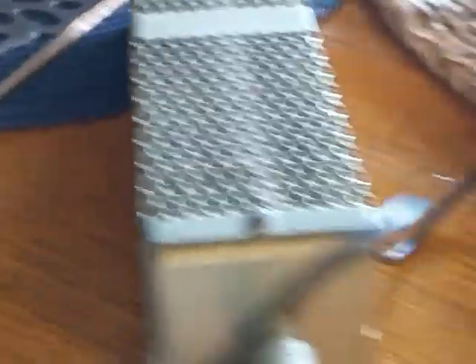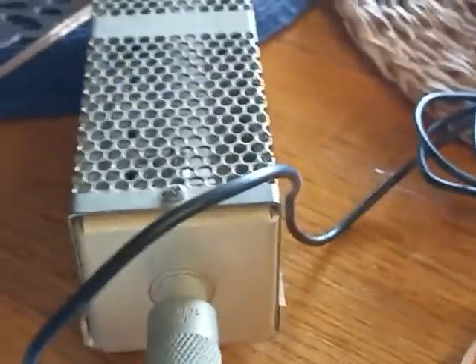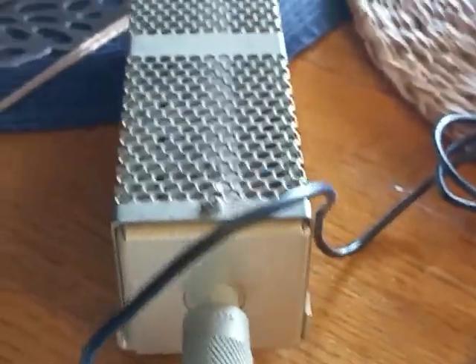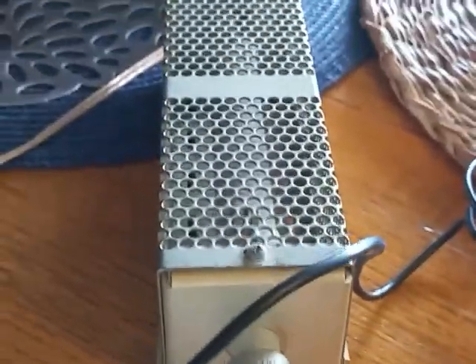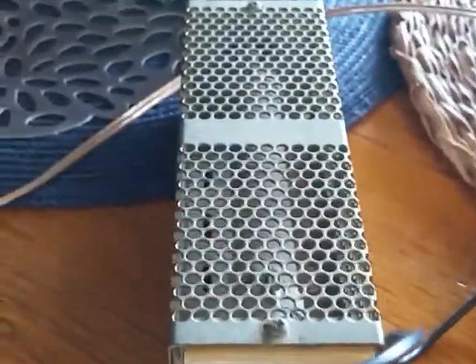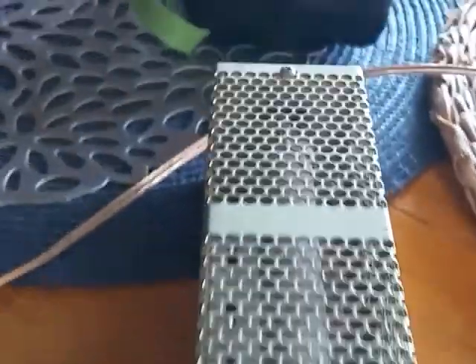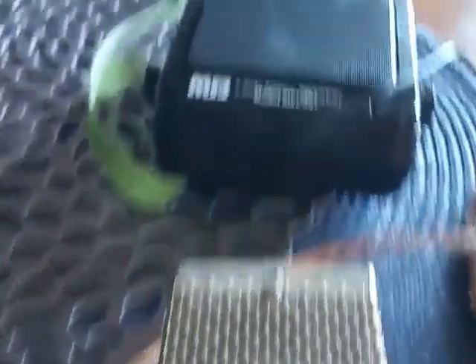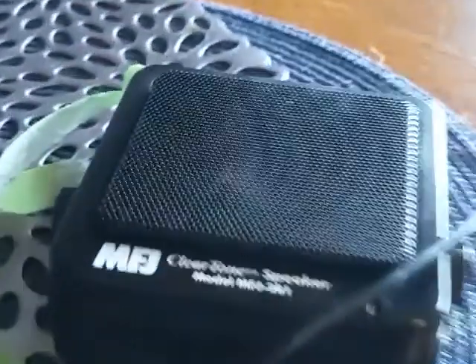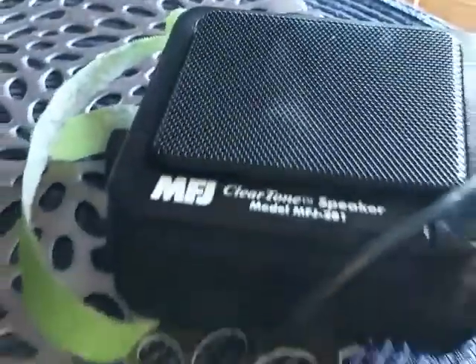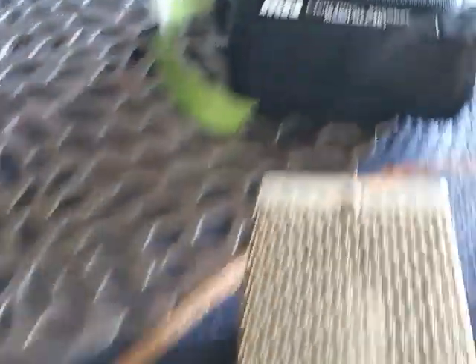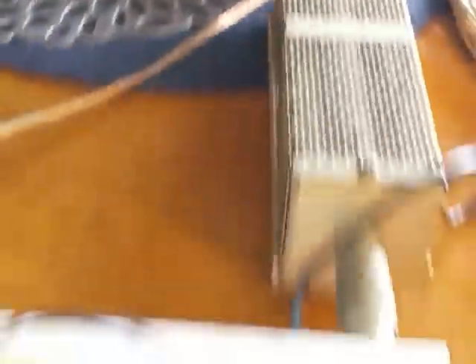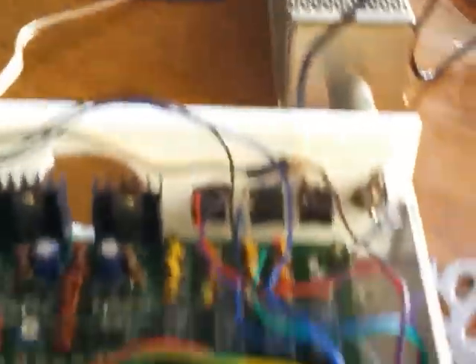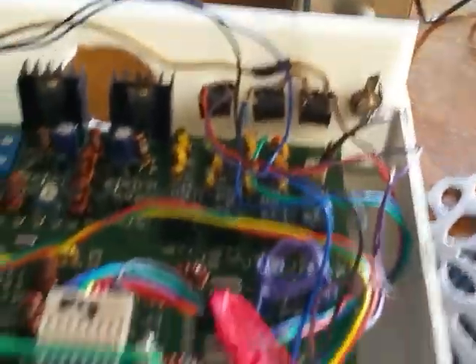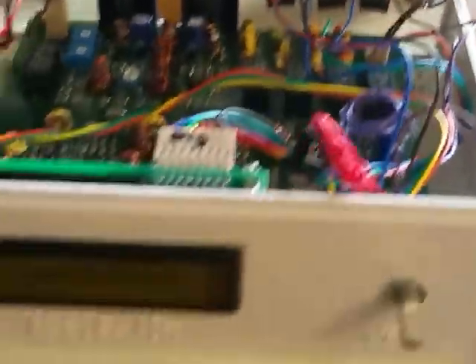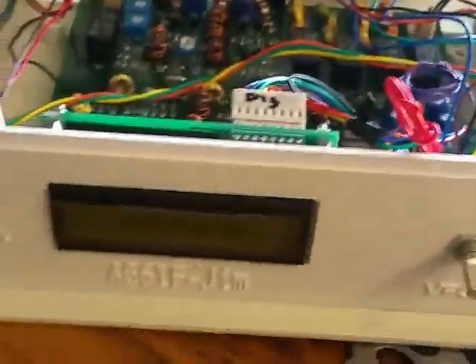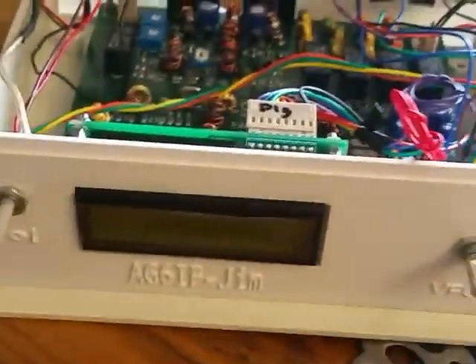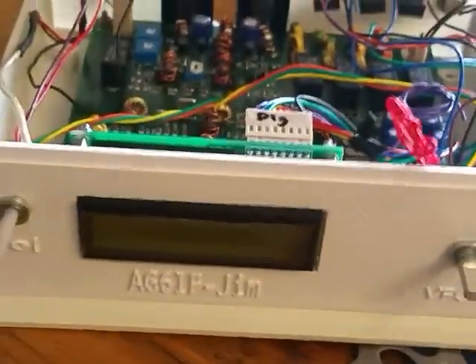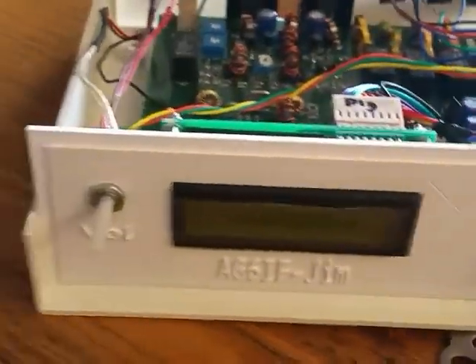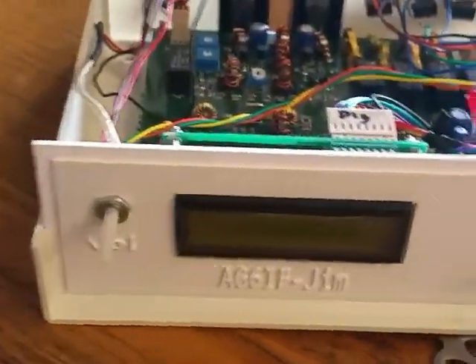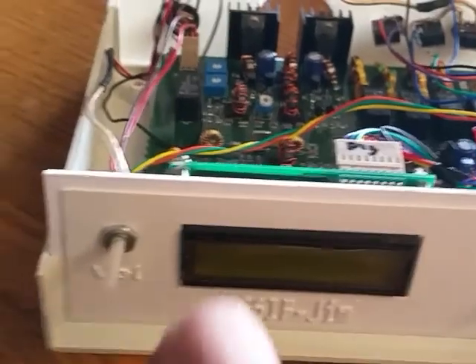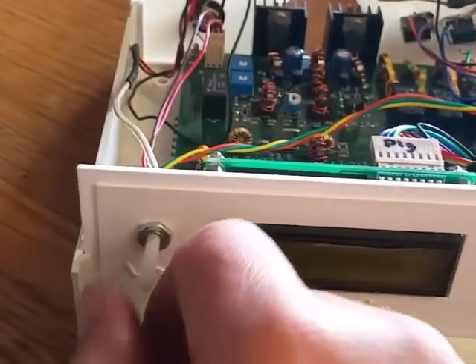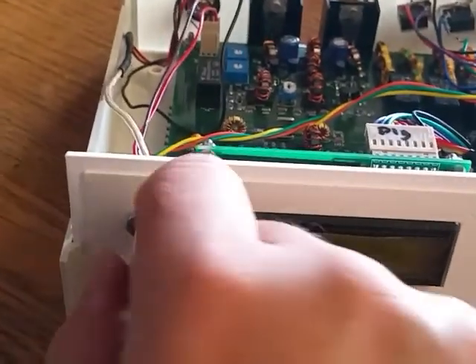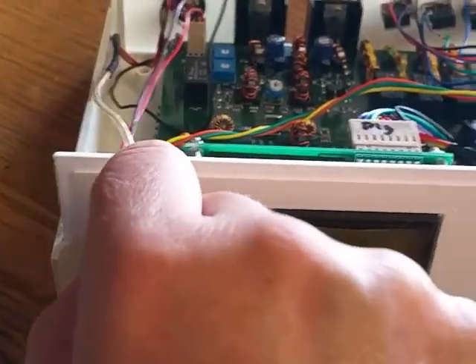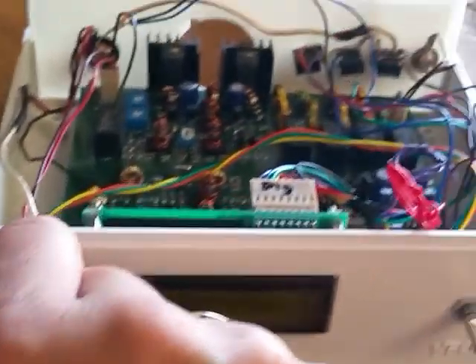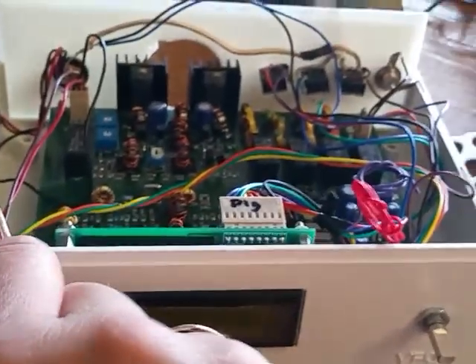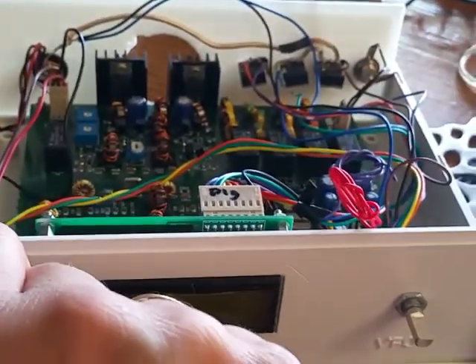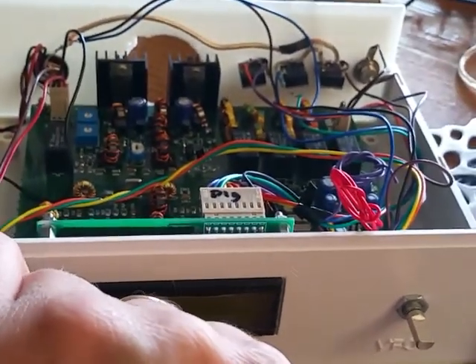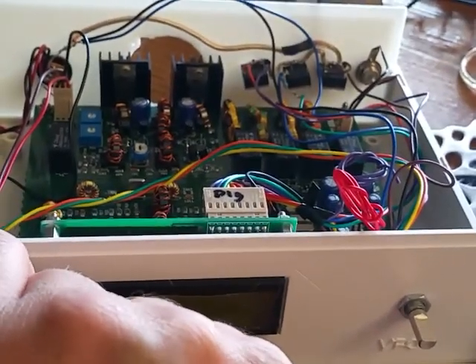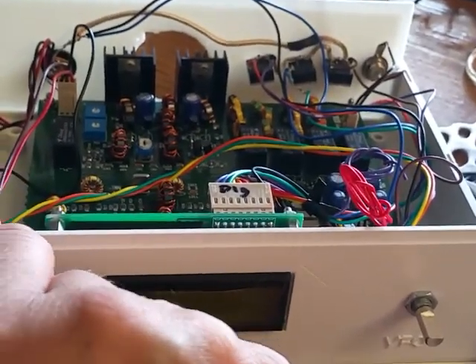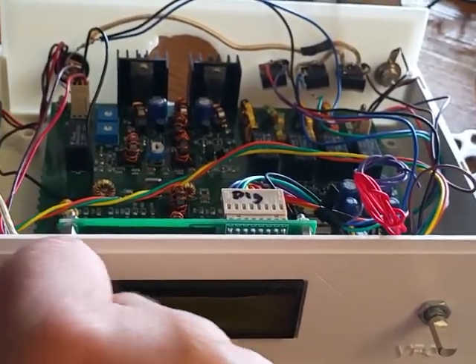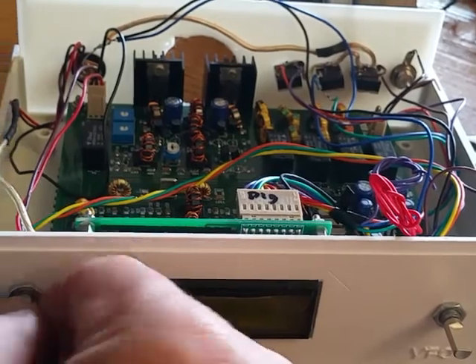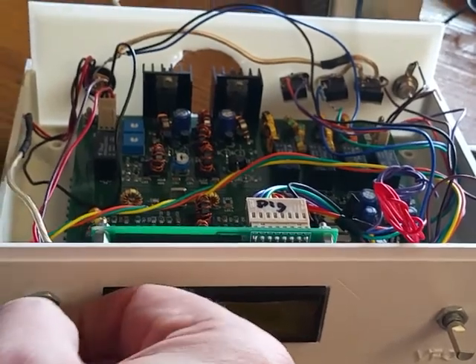I've got a dummy load on the output right now and I've got a little MFJ speaker plugged in. I'm doing the initial power up here. Very nice working so far. No smoke. Power on.